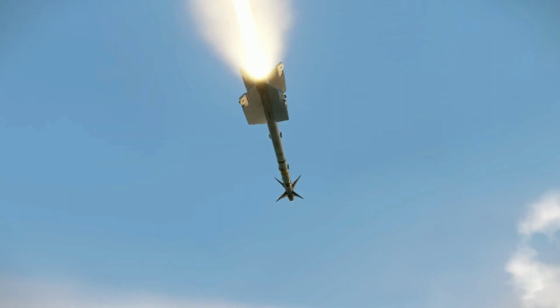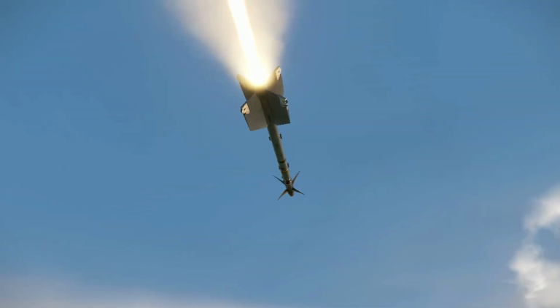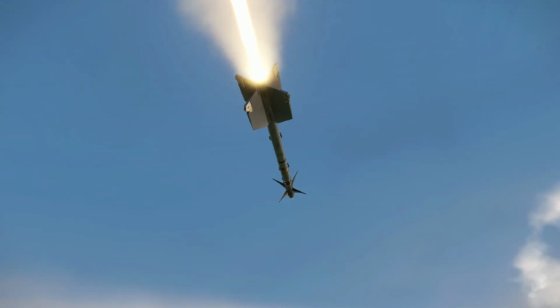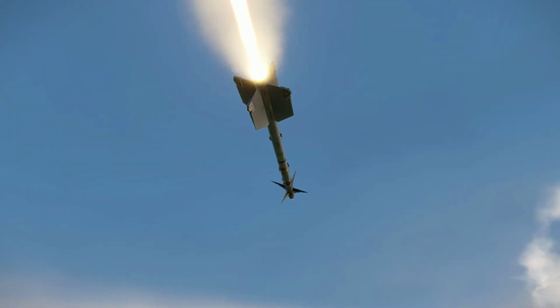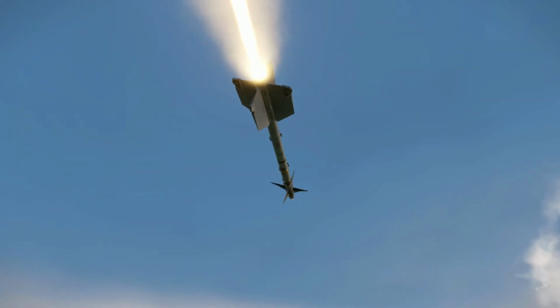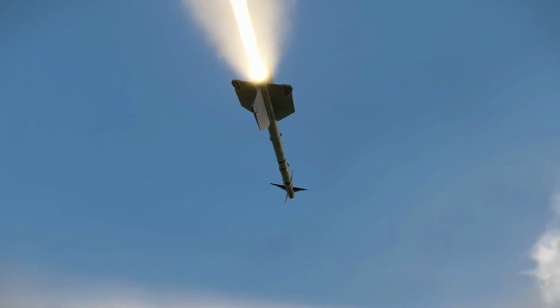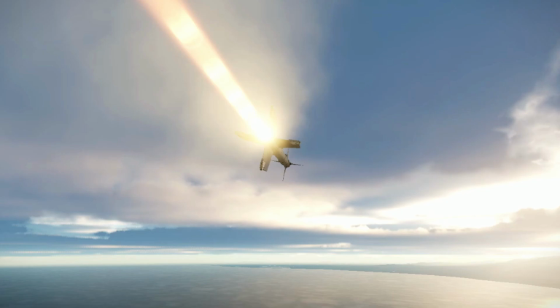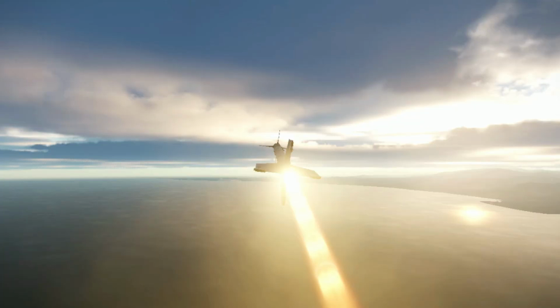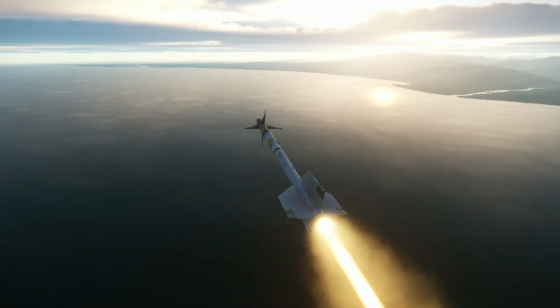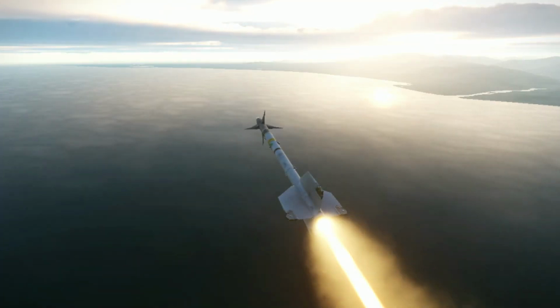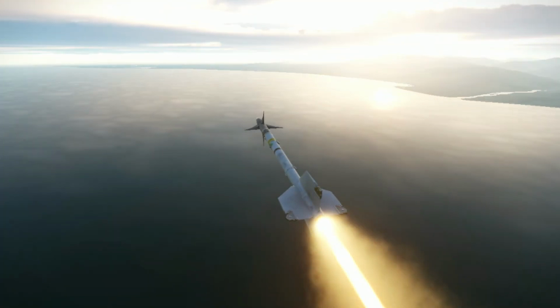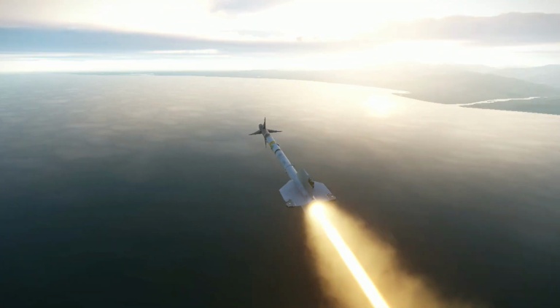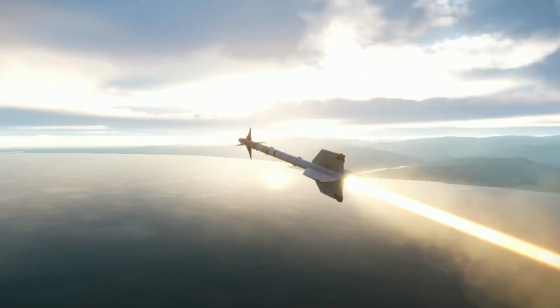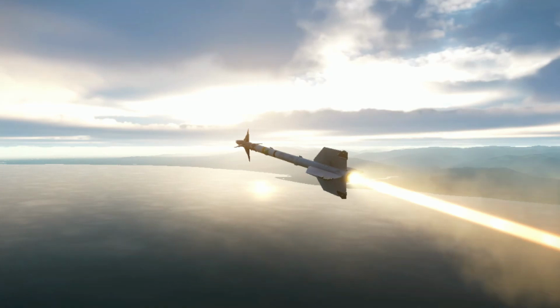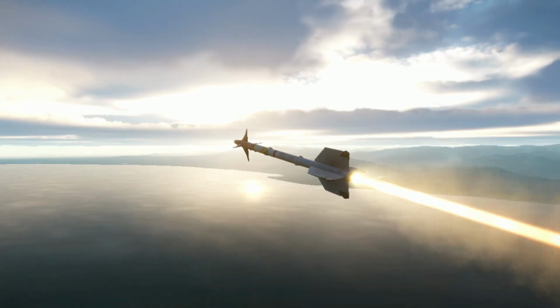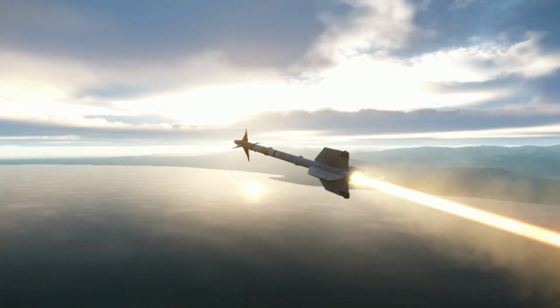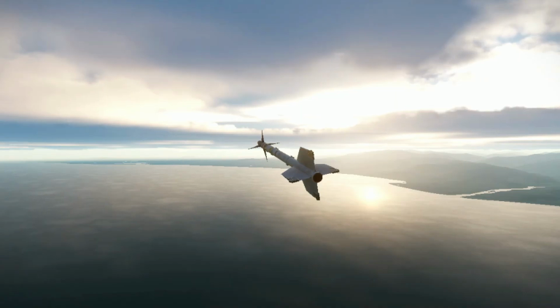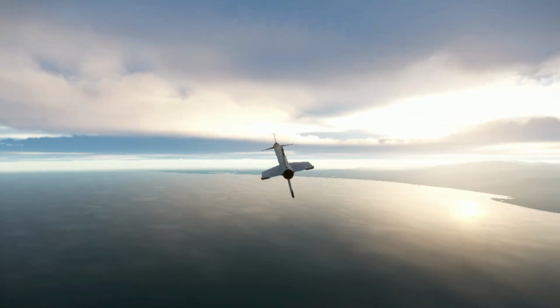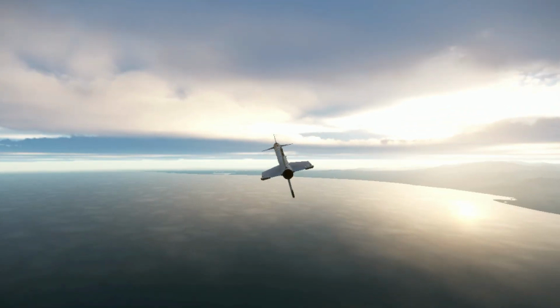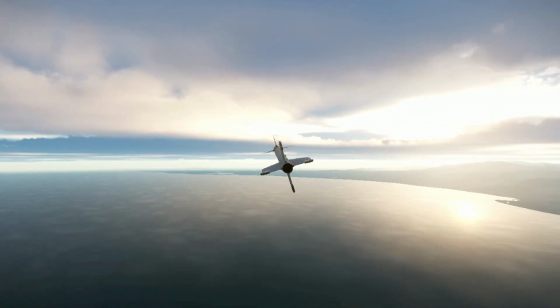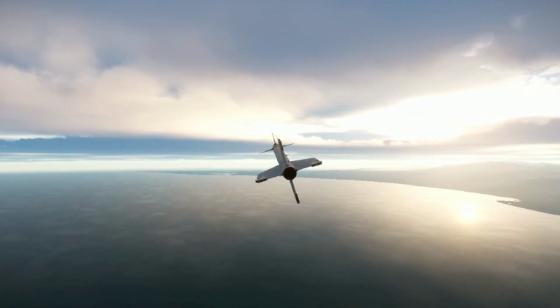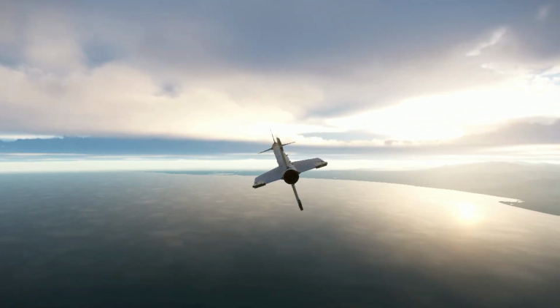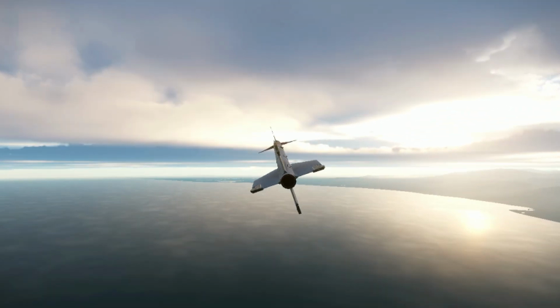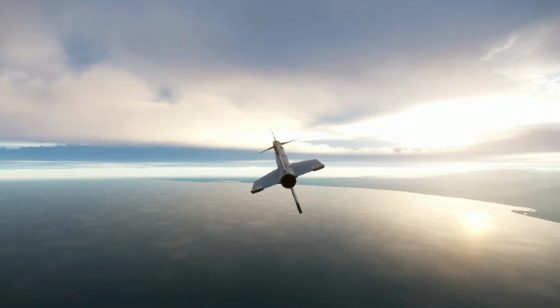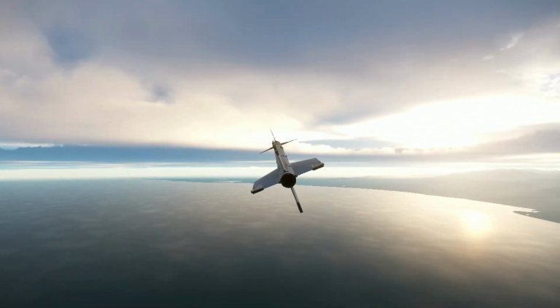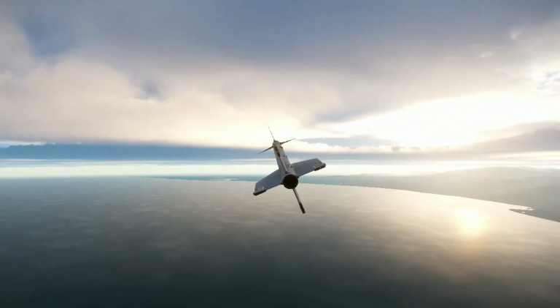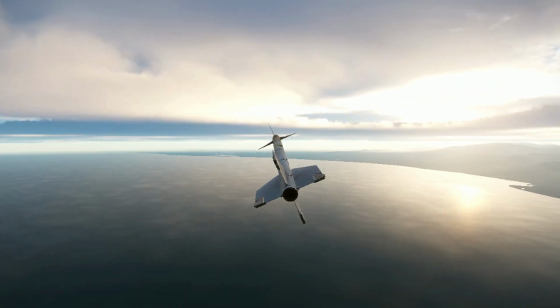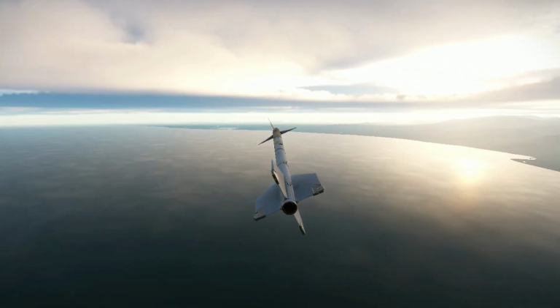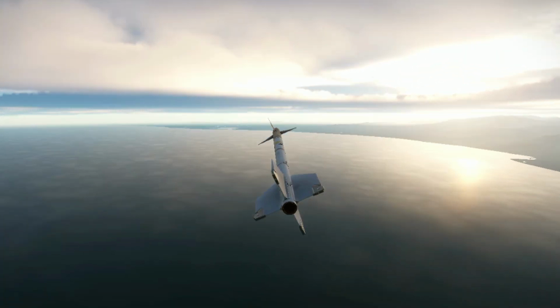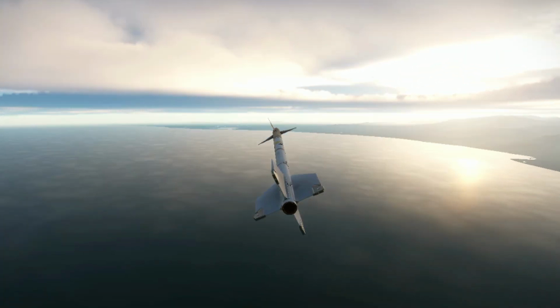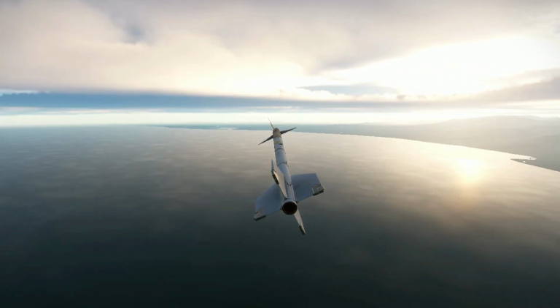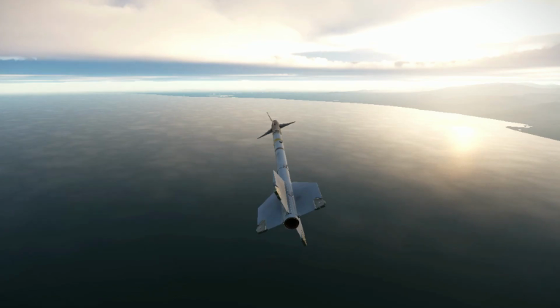The infrared seeker also permits the pilot to launch the missile, then leave the area or take evasive action while the missile guides itself to the target.